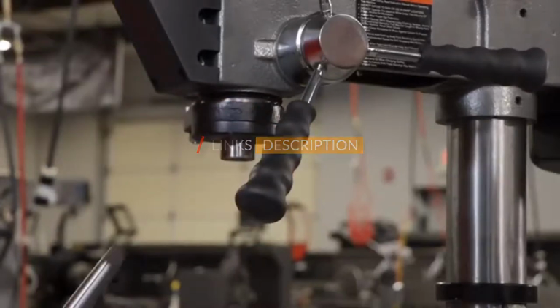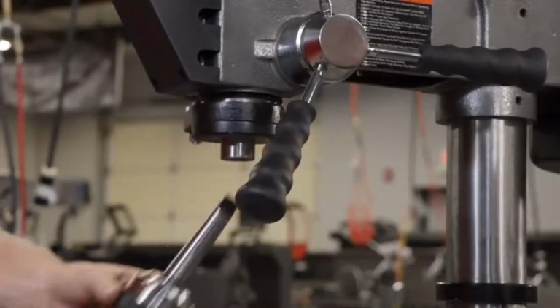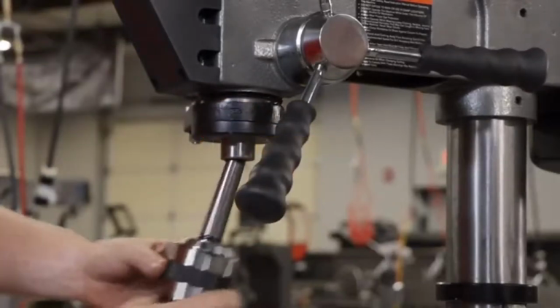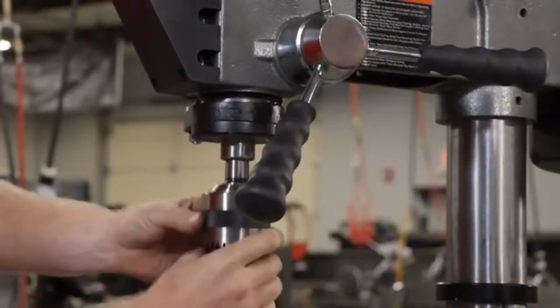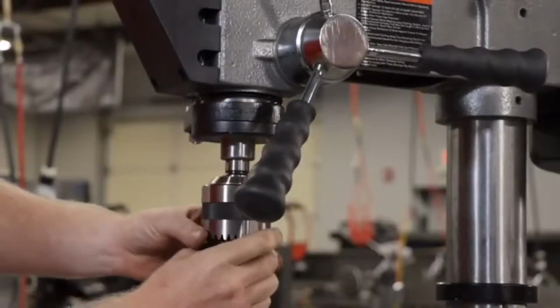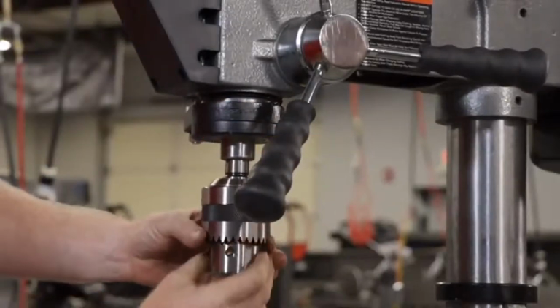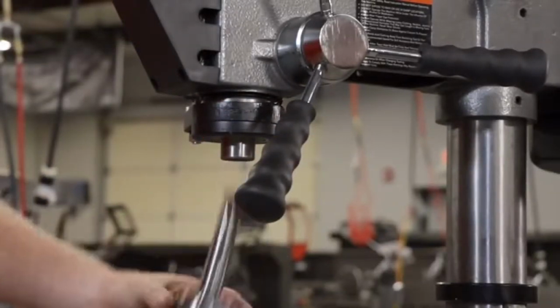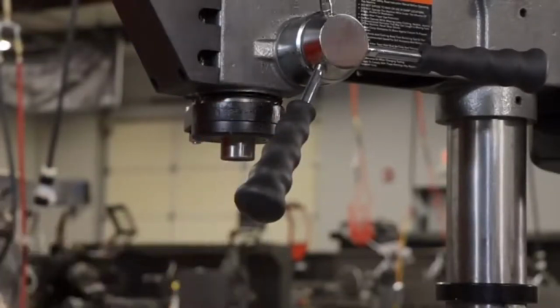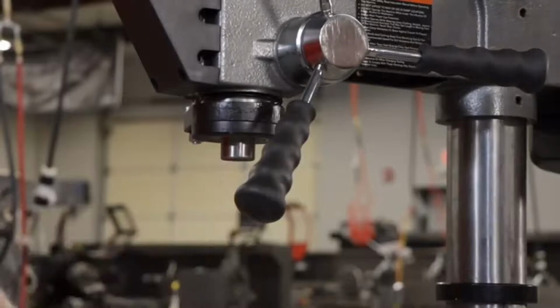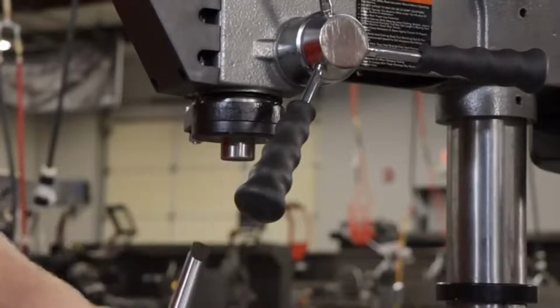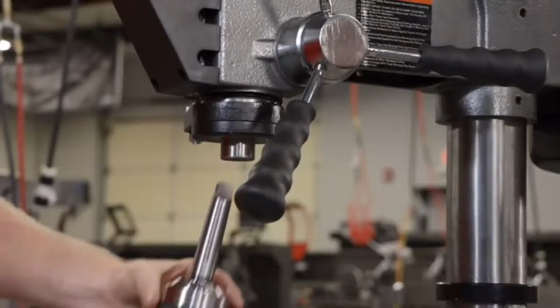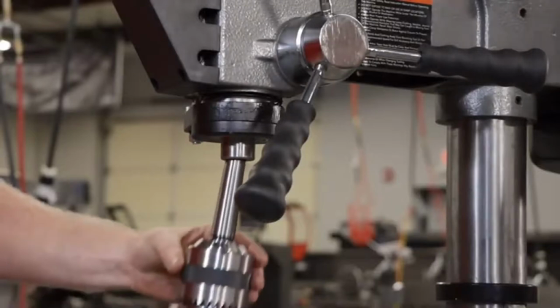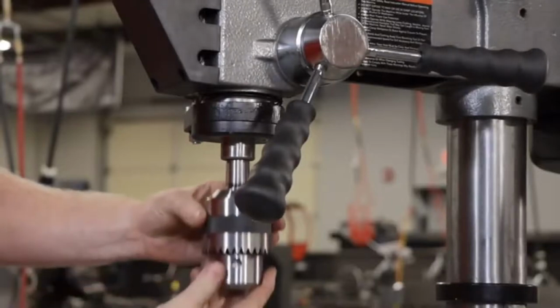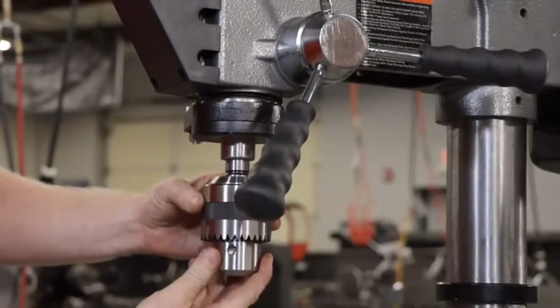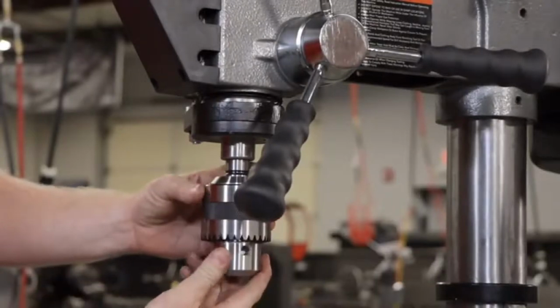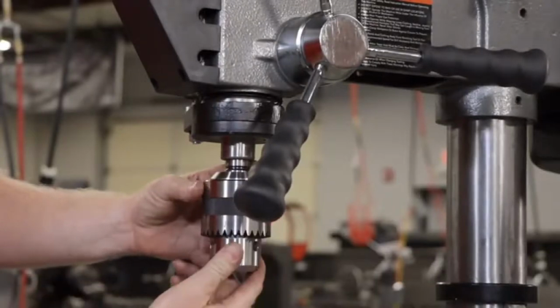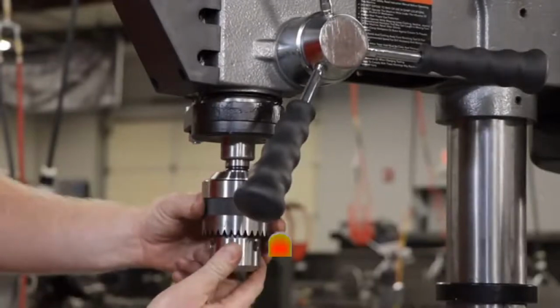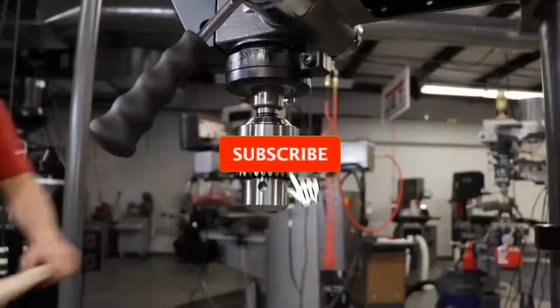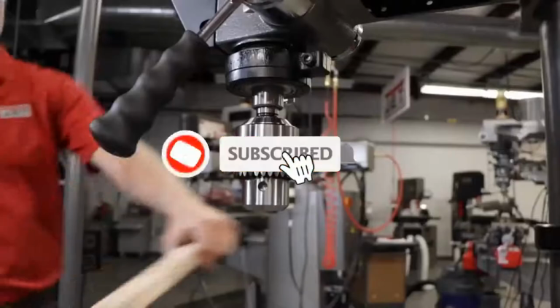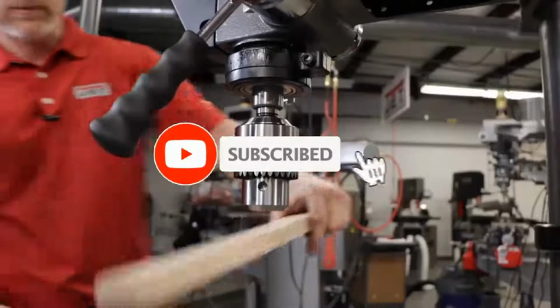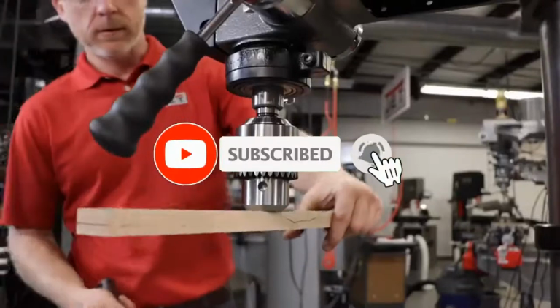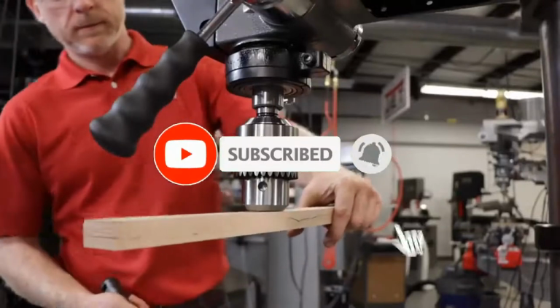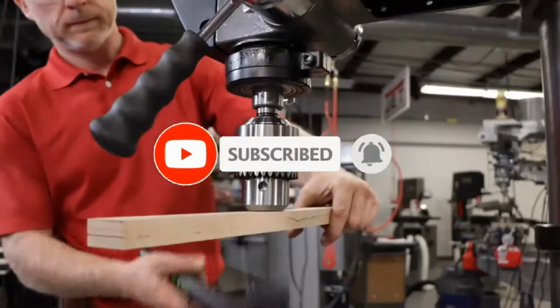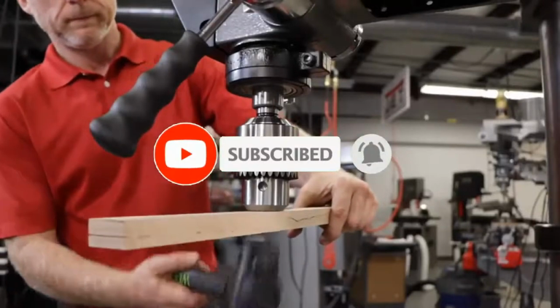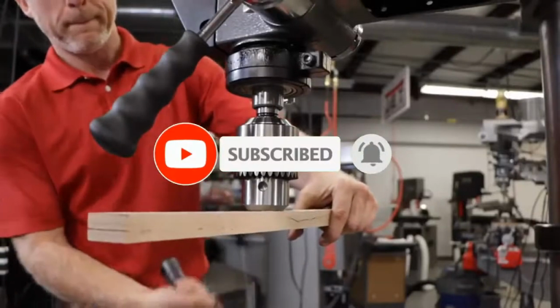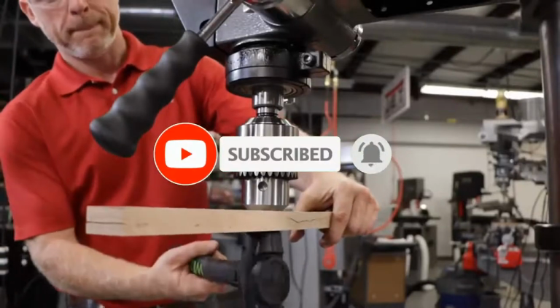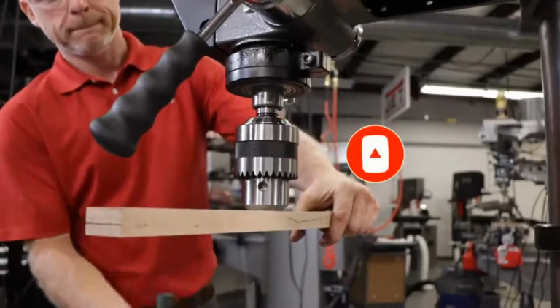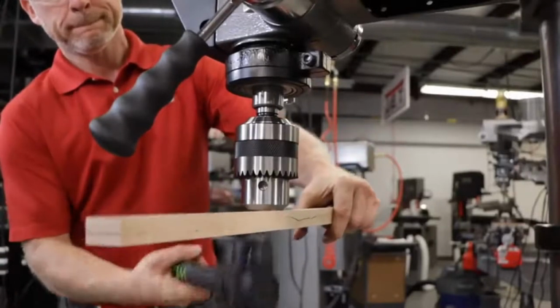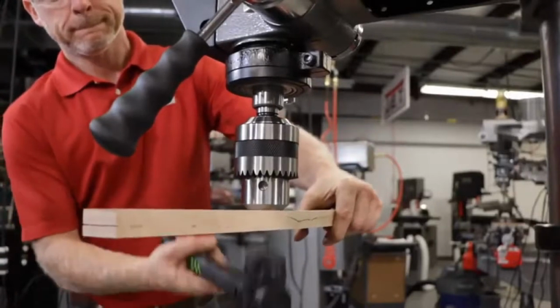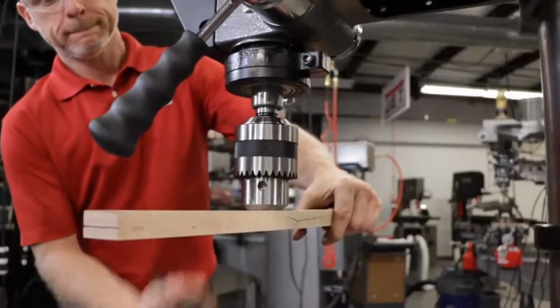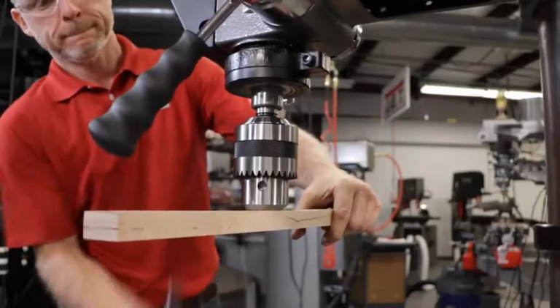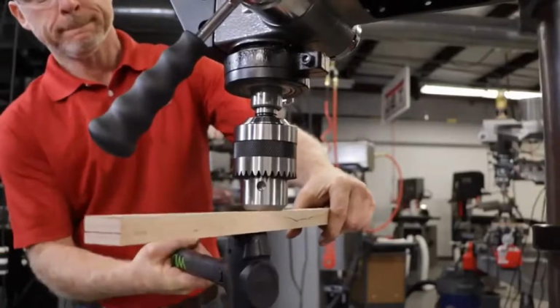Famous Tool makes videos for tool enthusiasts and tool nerds who need different tools and gear every day. So, if you are a tool freak, please like, comment, share, and don't forget to subscribe to our channel for further tool videos. Now, let's get started with the video.